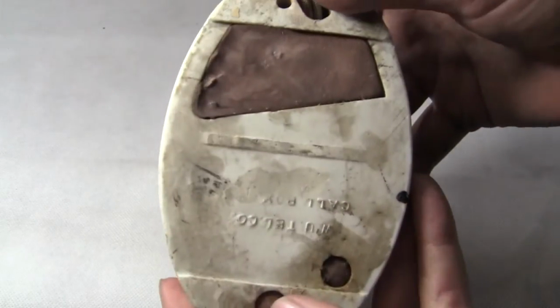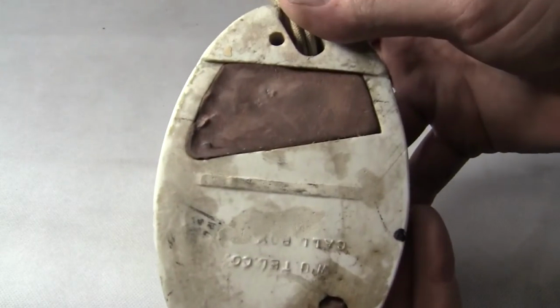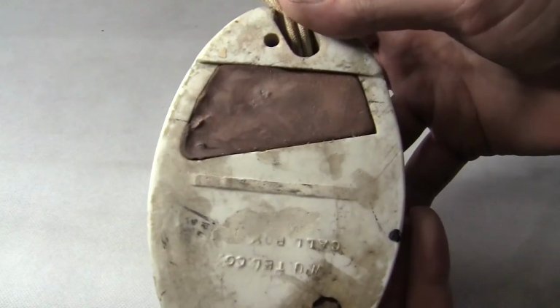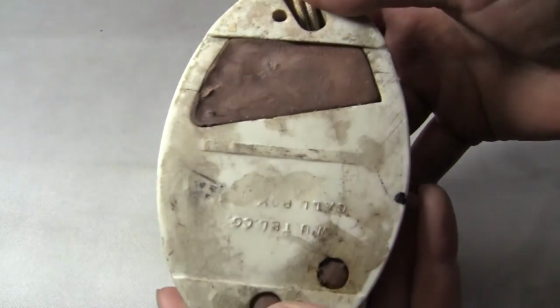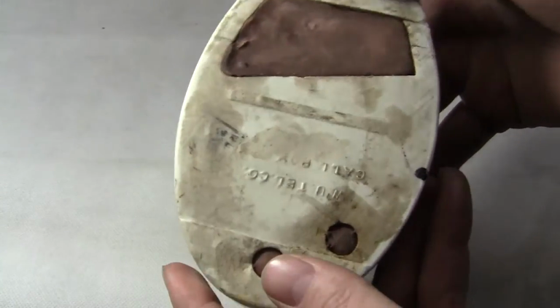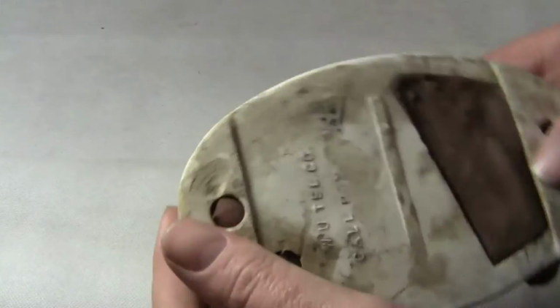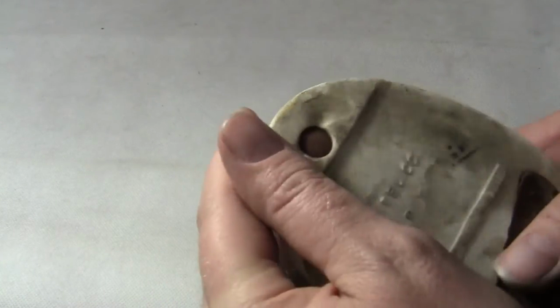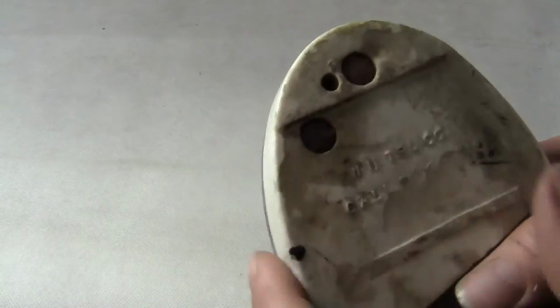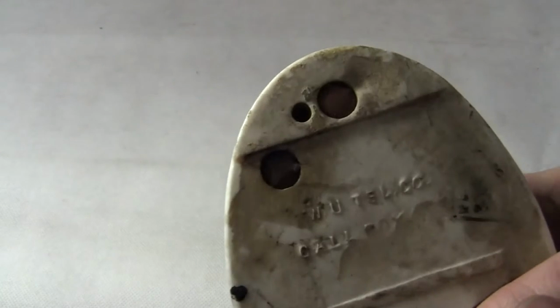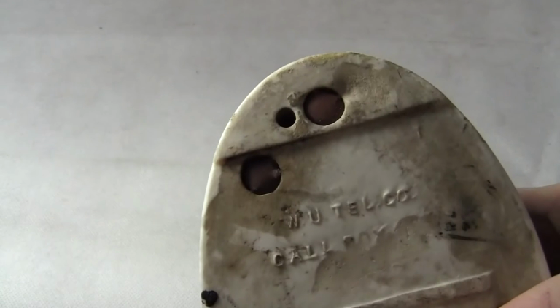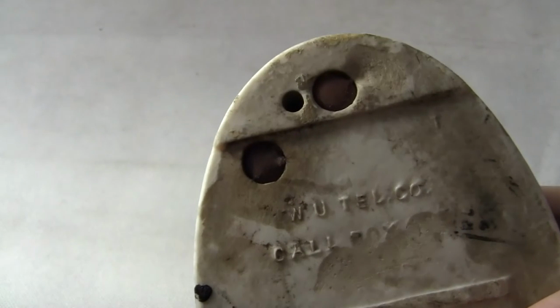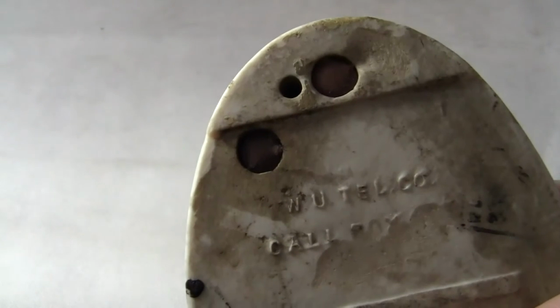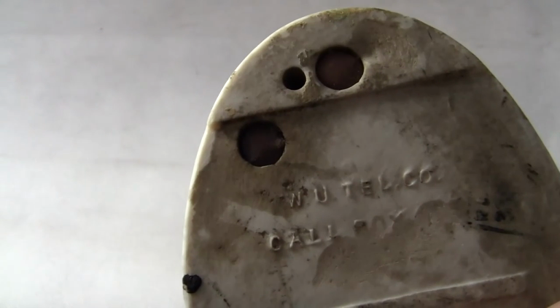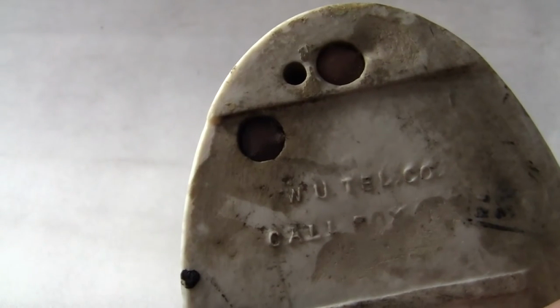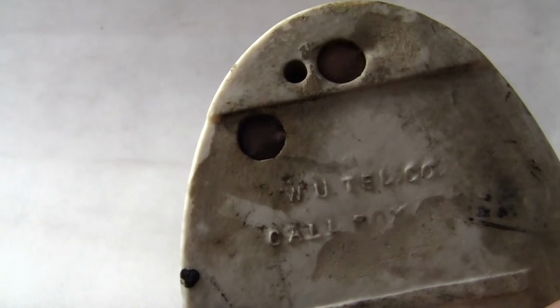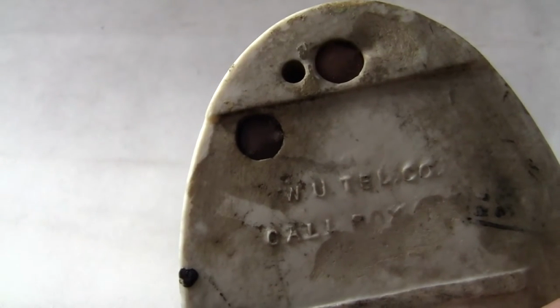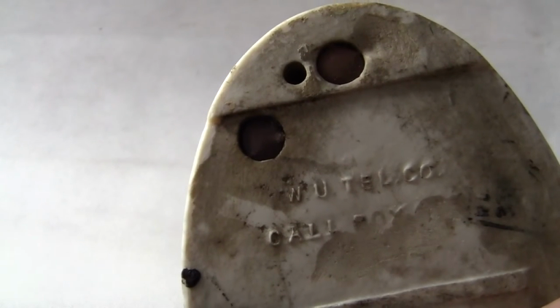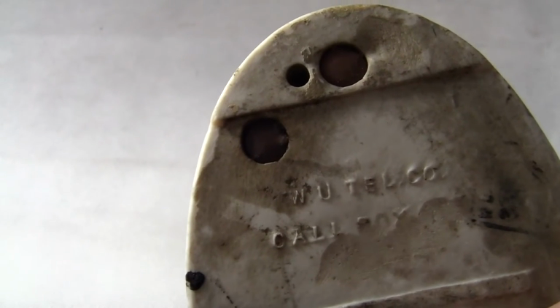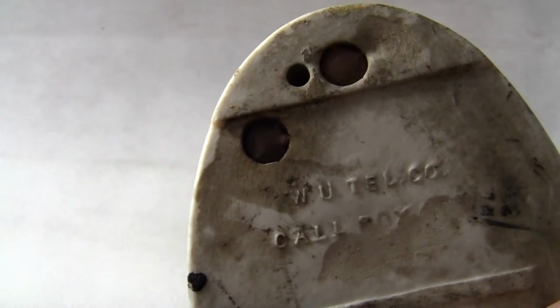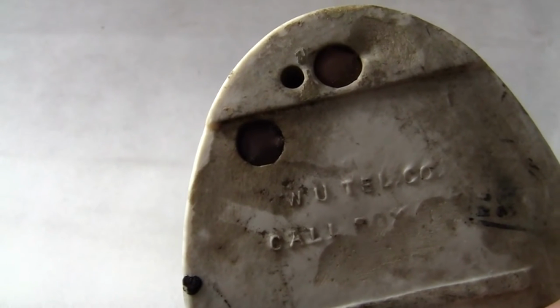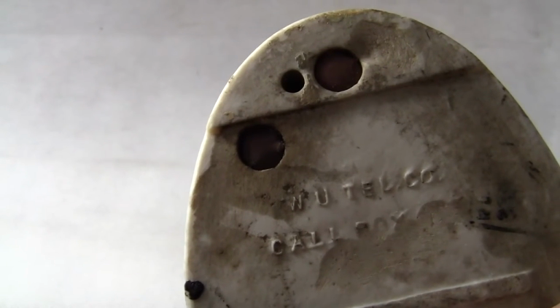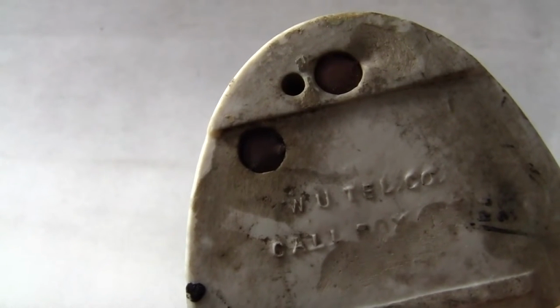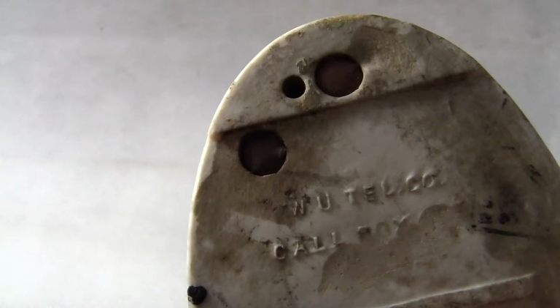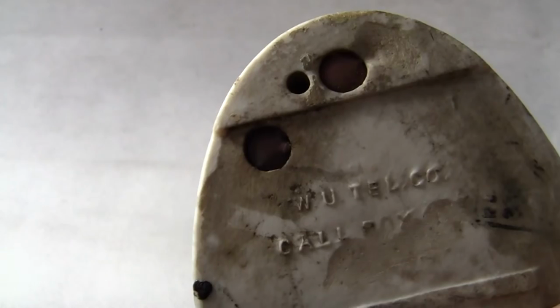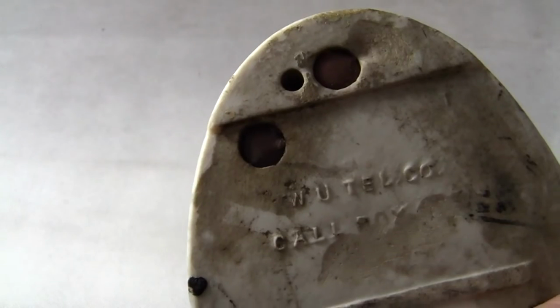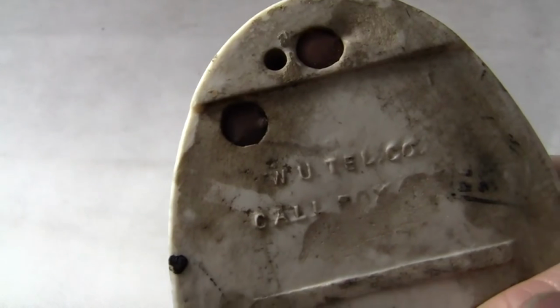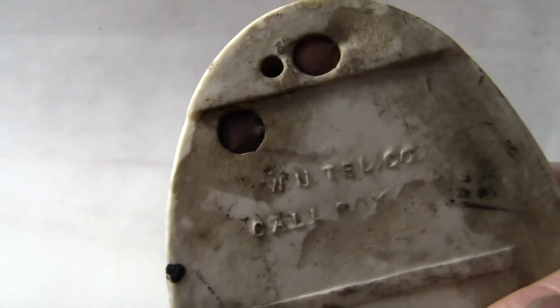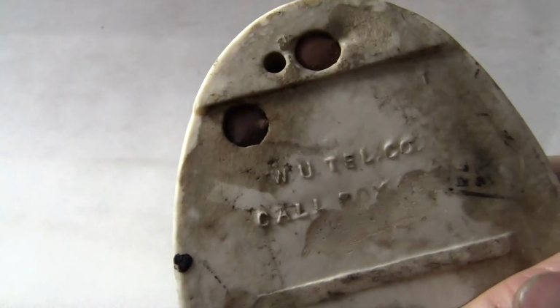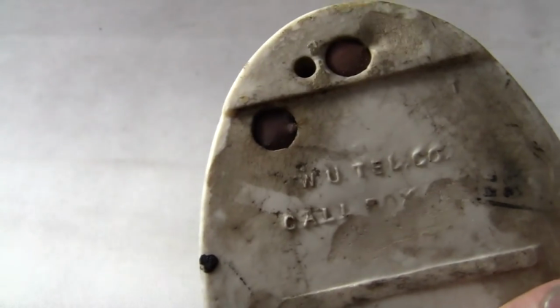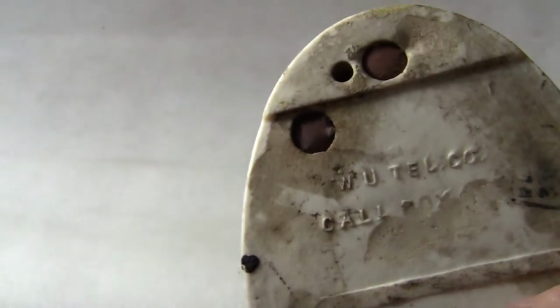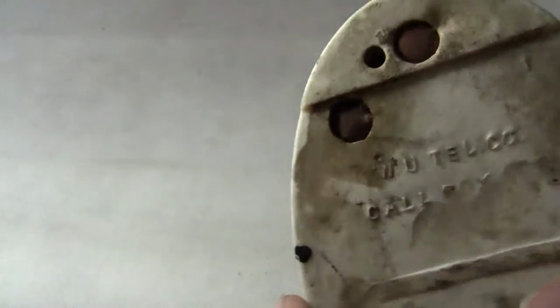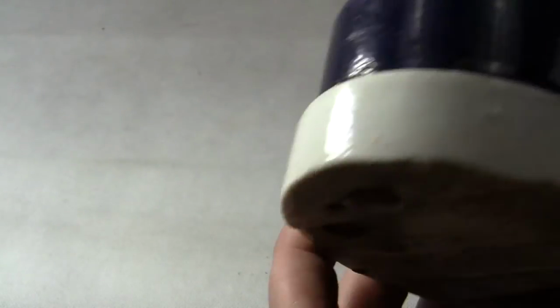Complete inside with all the electronics. It even has wording on the back right there that you can see. It says call box, telephone company, WU — Western Union — telephone company, call box.